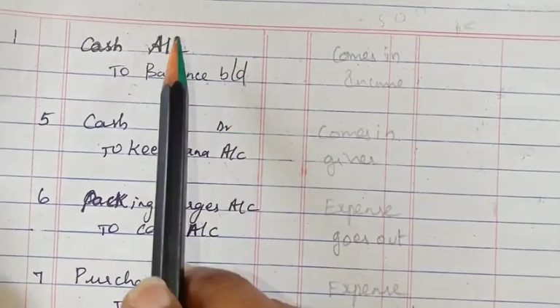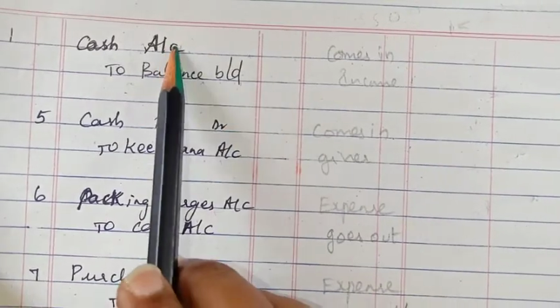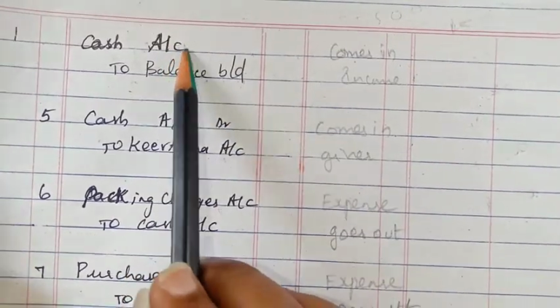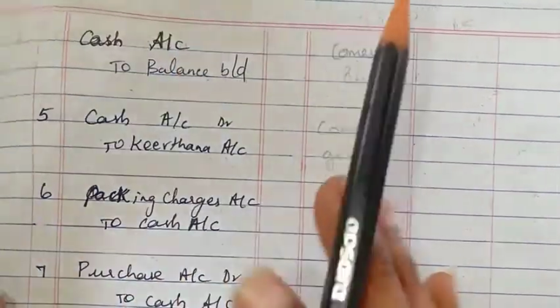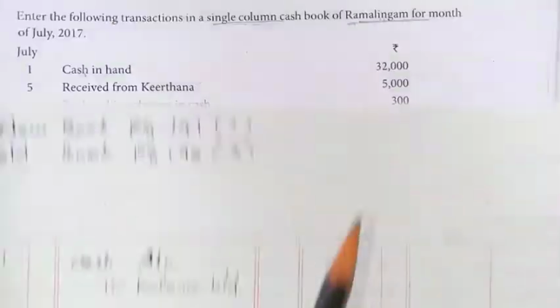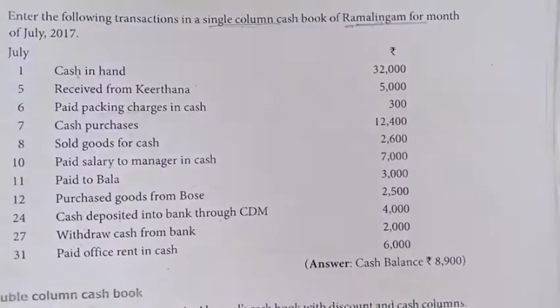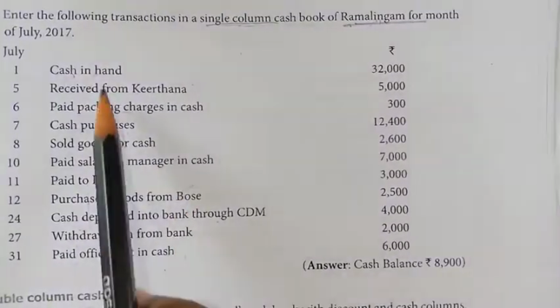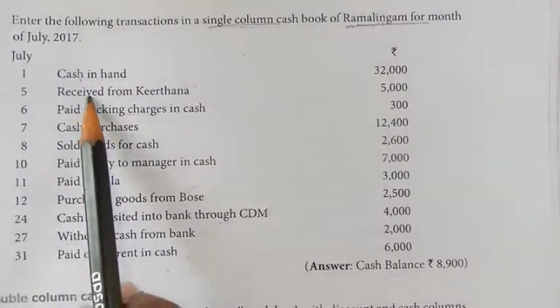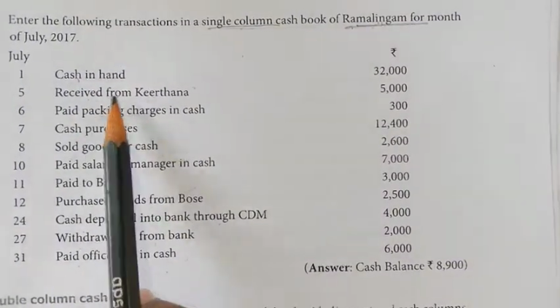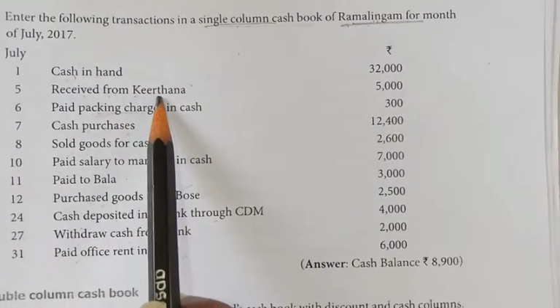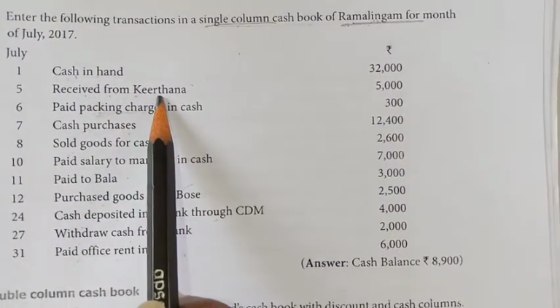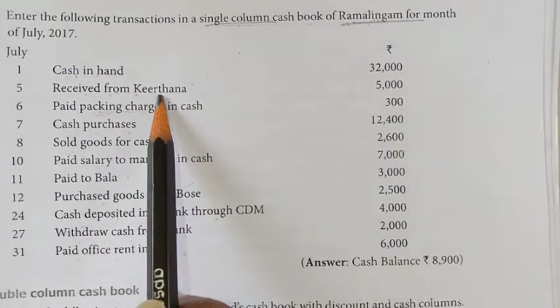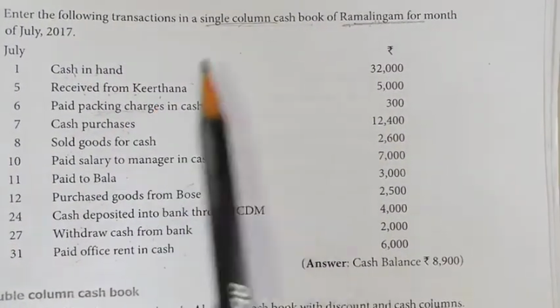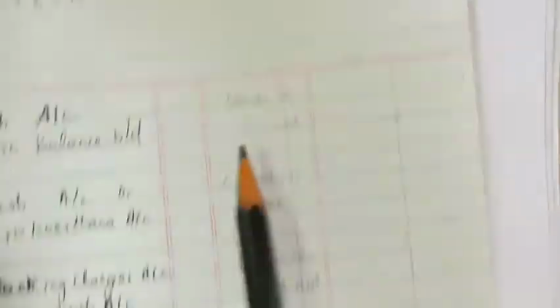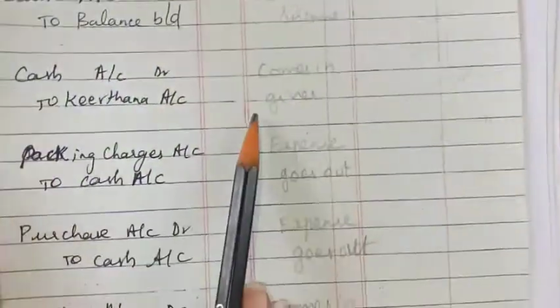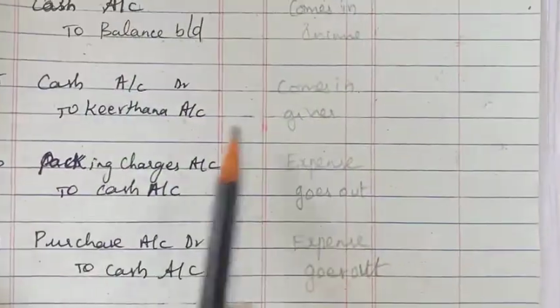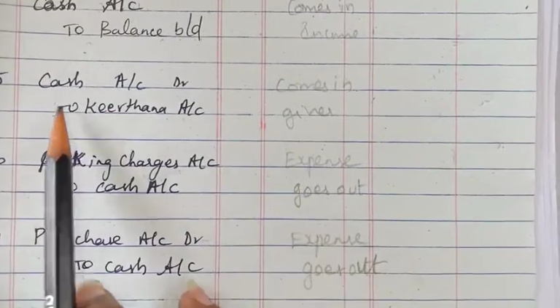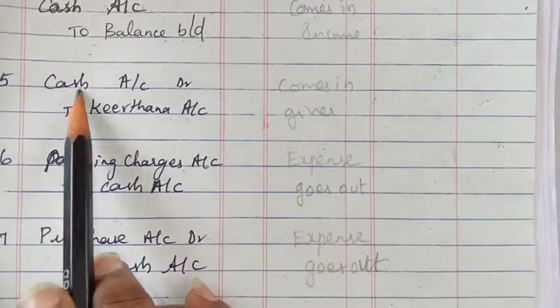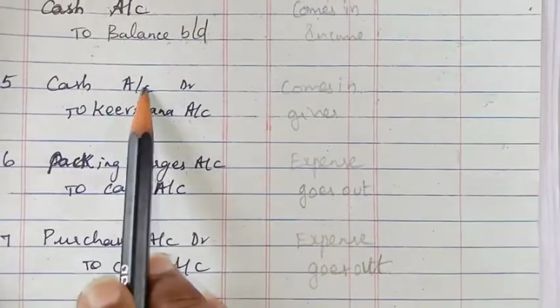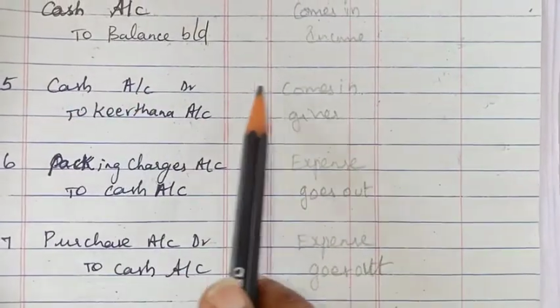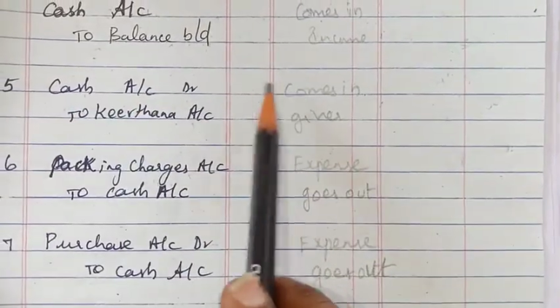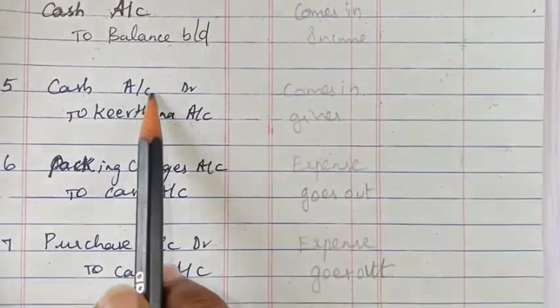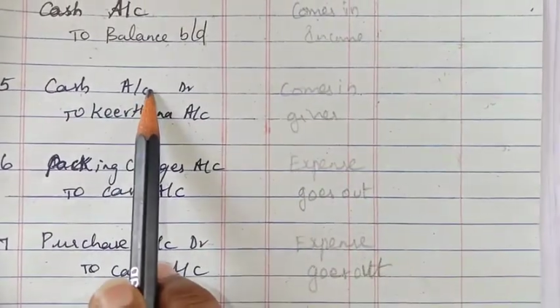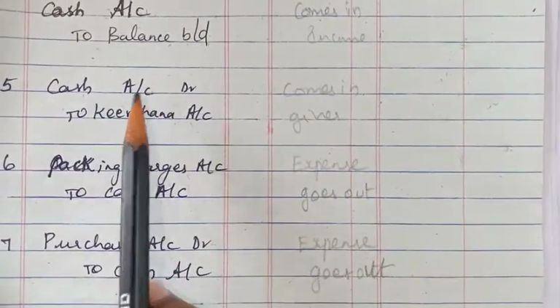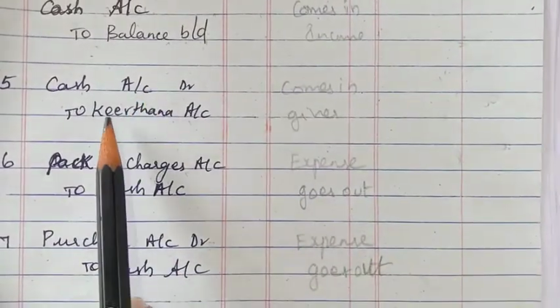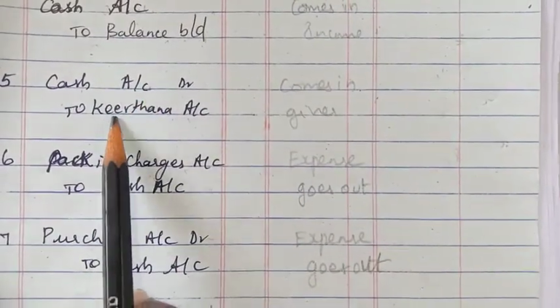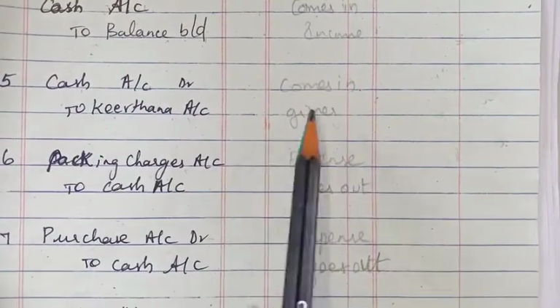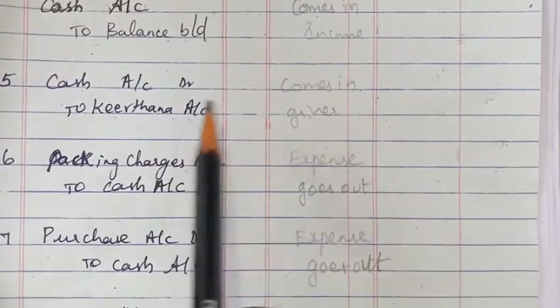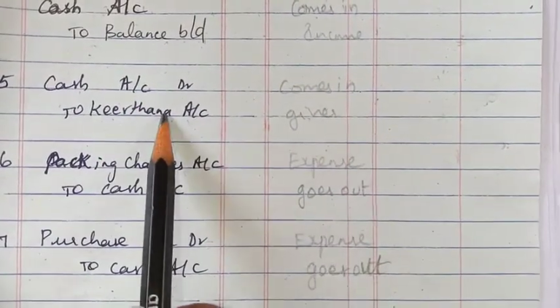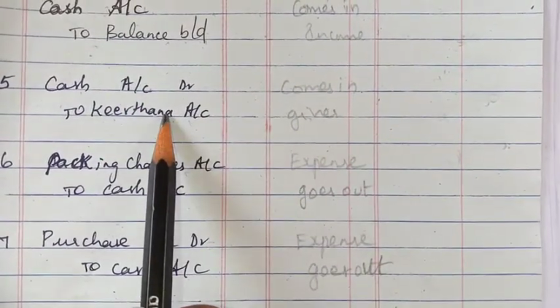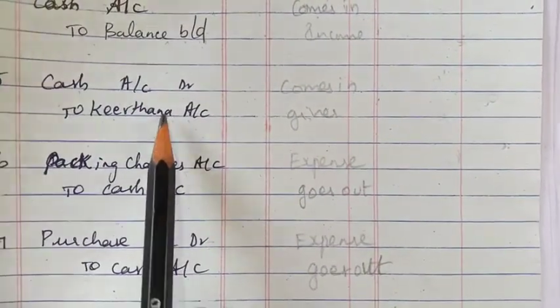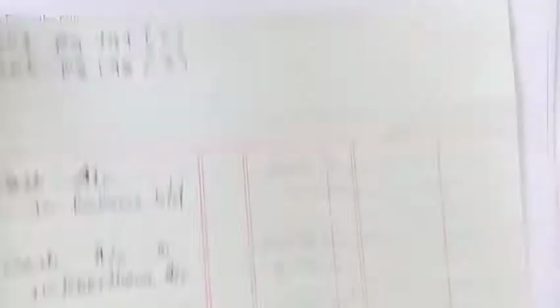Next is received from Kirtana. The journal entry: cash is coming in on the debit side, and Kirtana as the giver will come on the credit side.